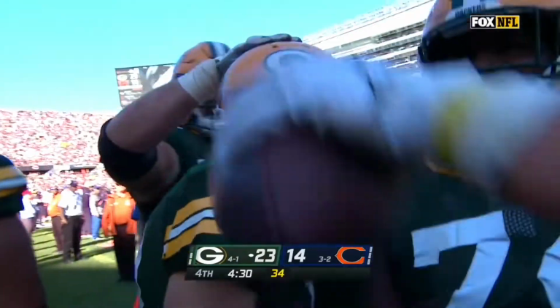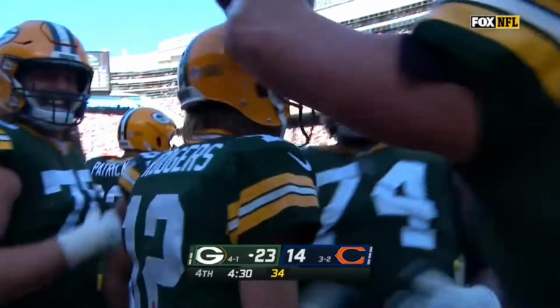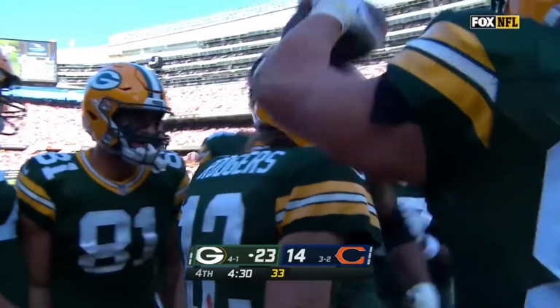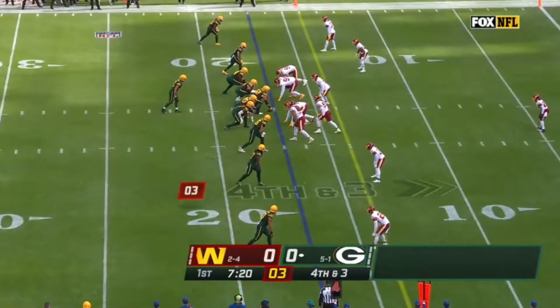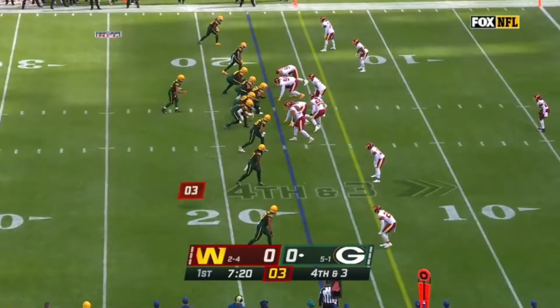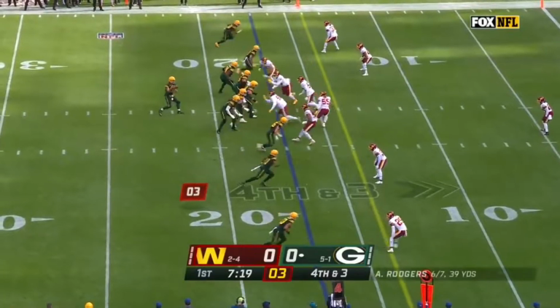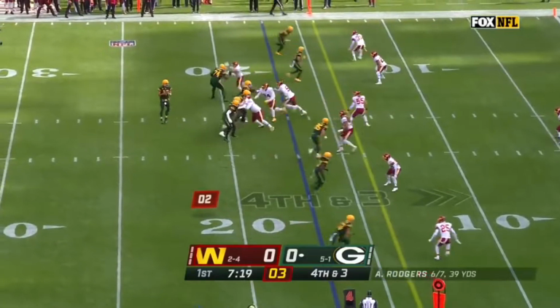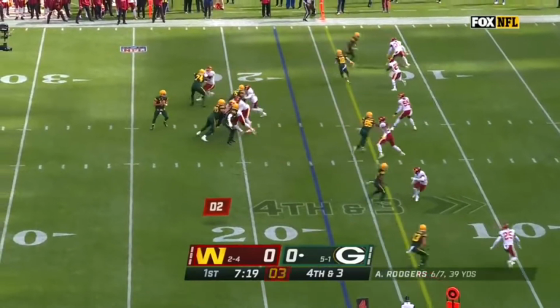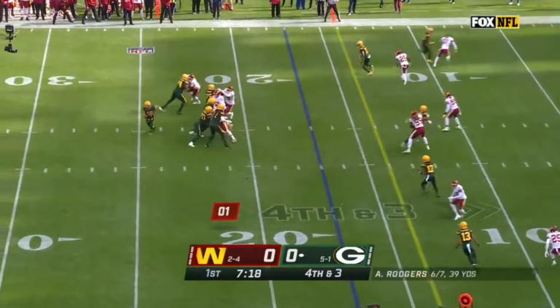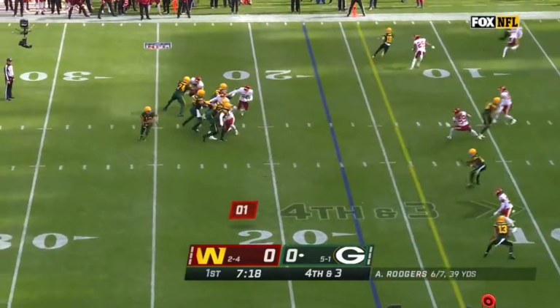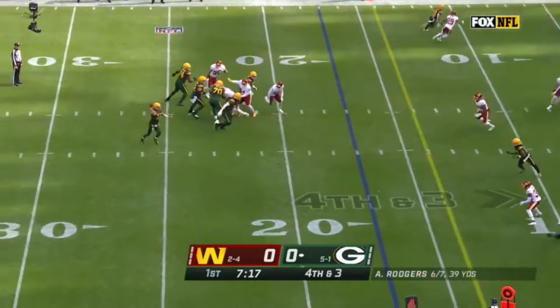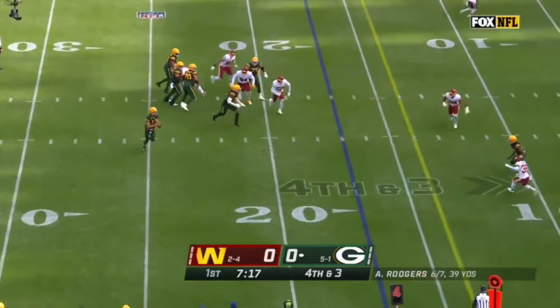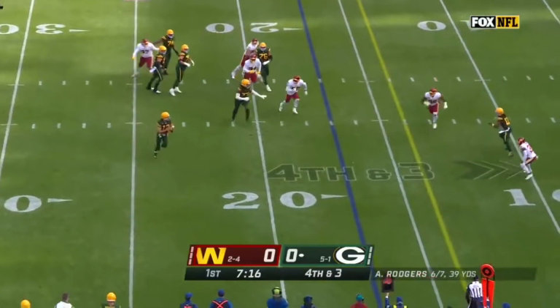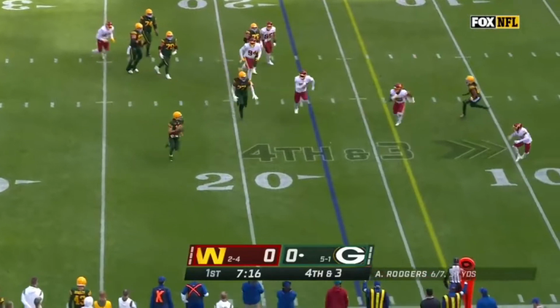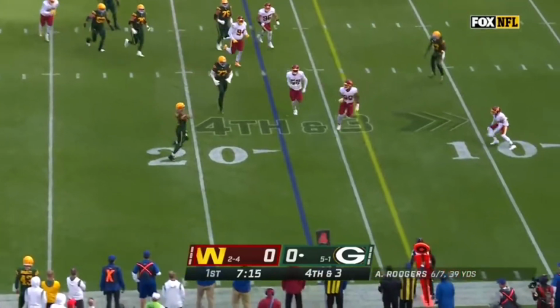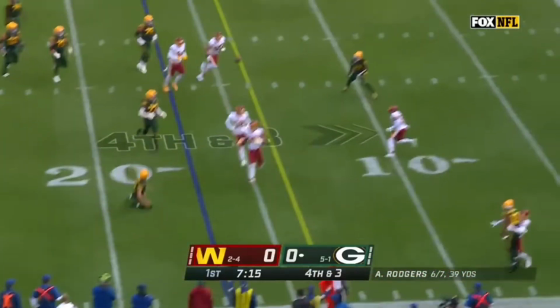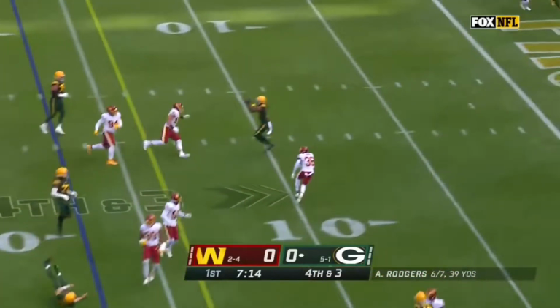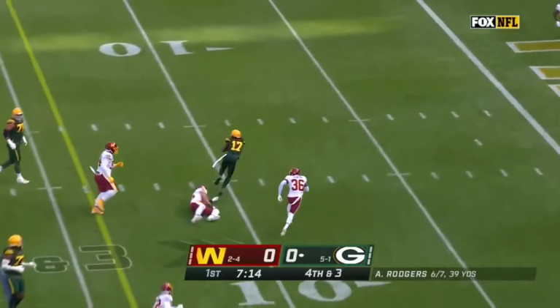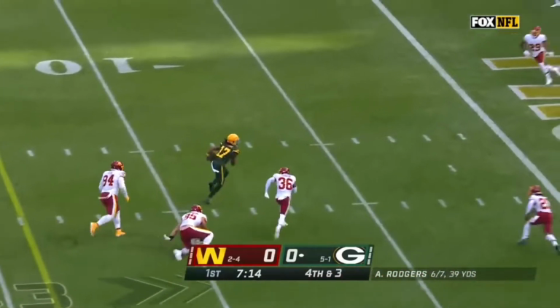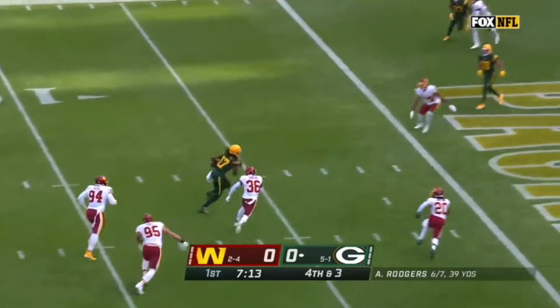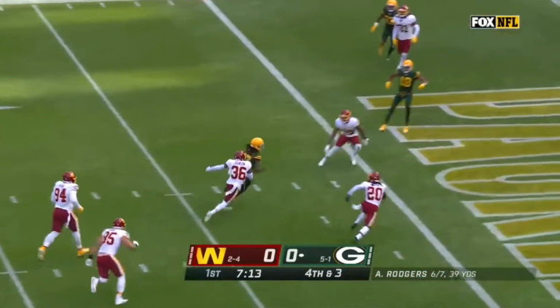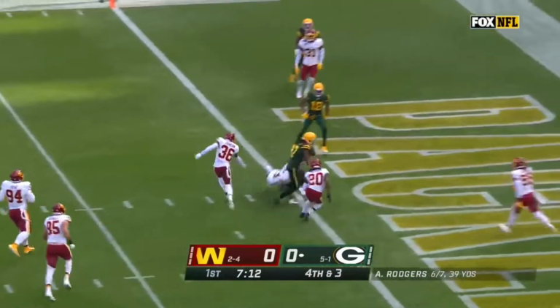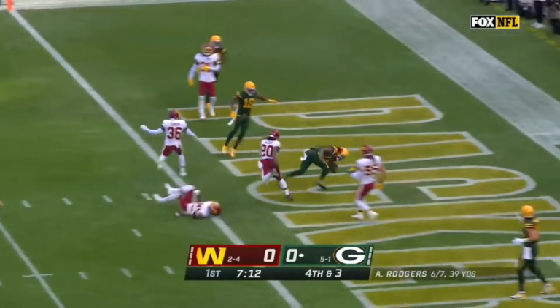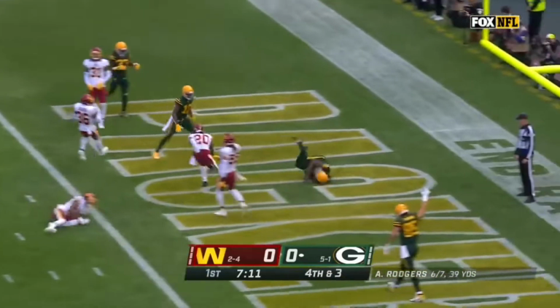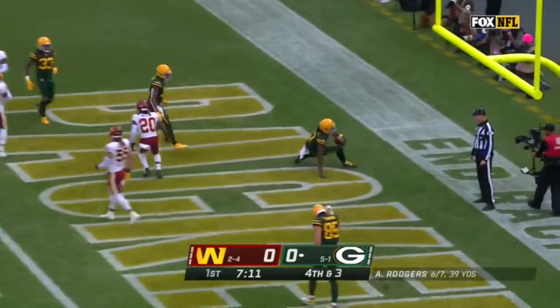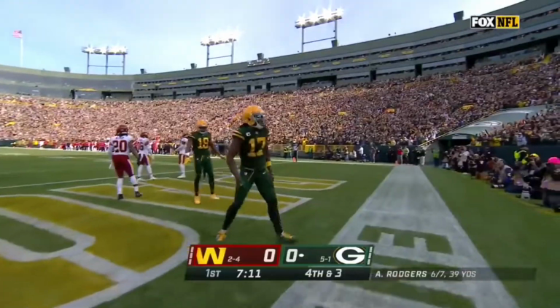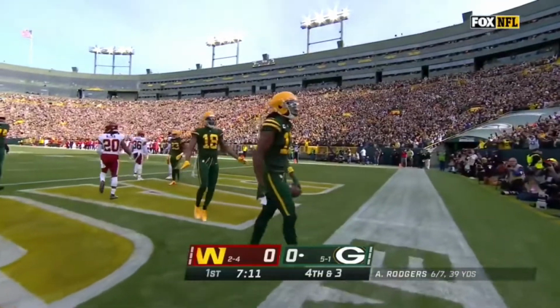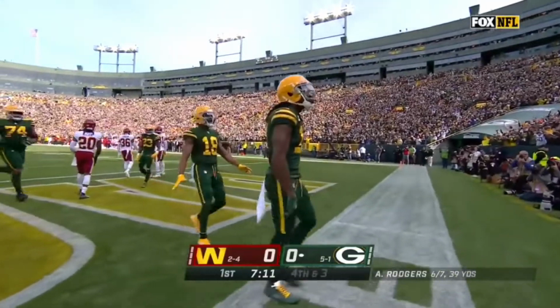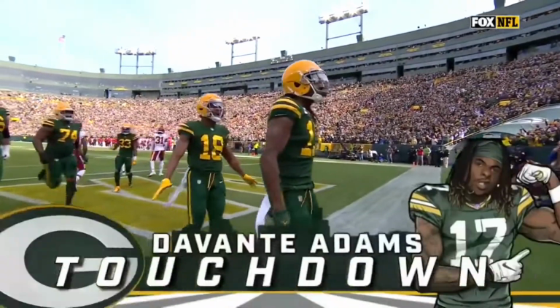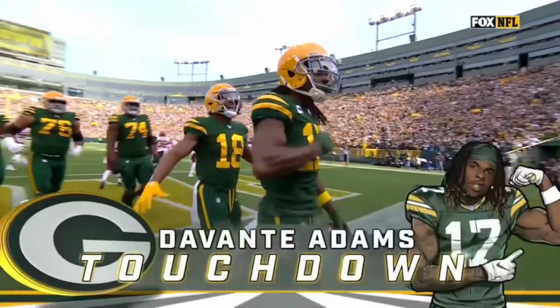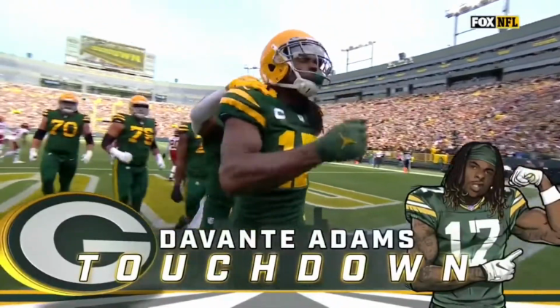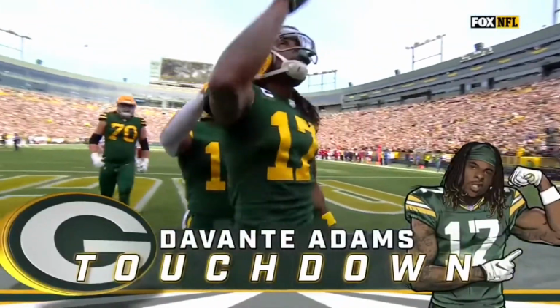Right on cue — they try to extend right here. Rogers looks to throw, scrambles to his right, he pumps, he throws back against the grain. Adams is in. What a play — Rogers to Adams.